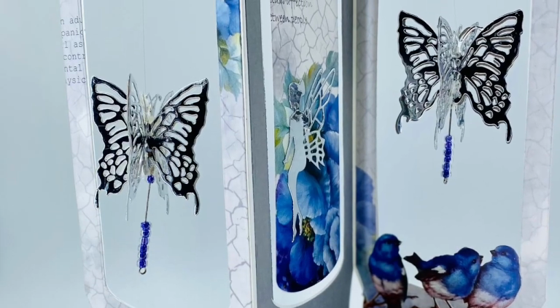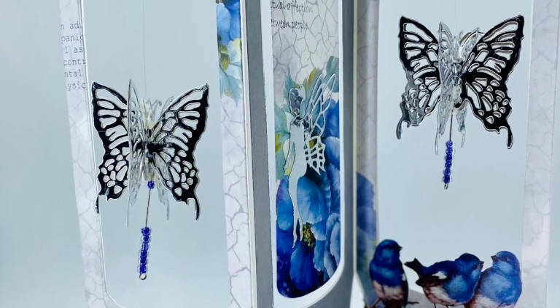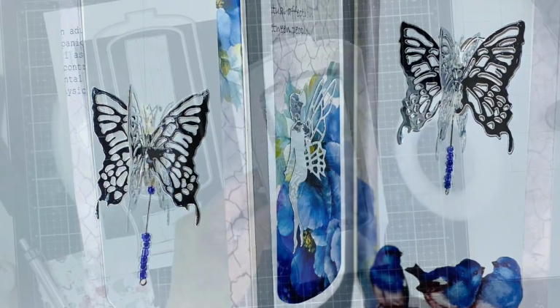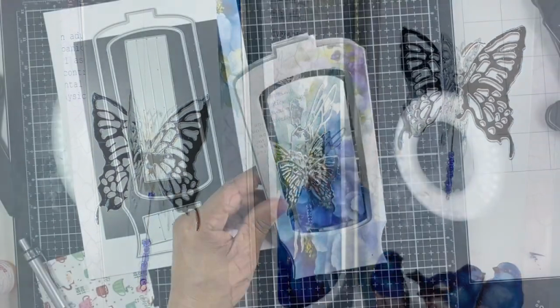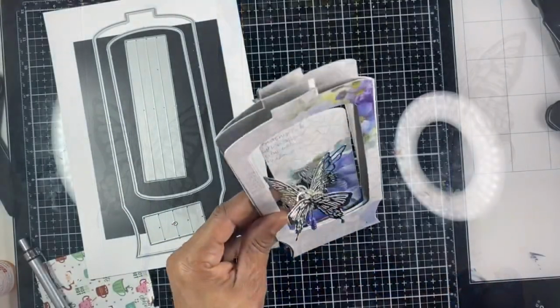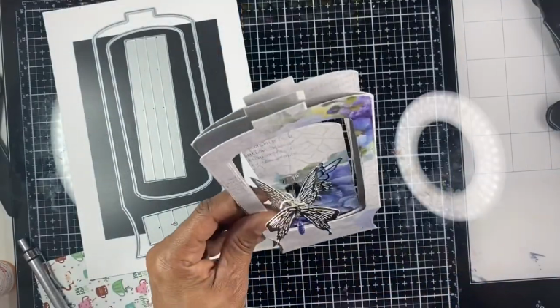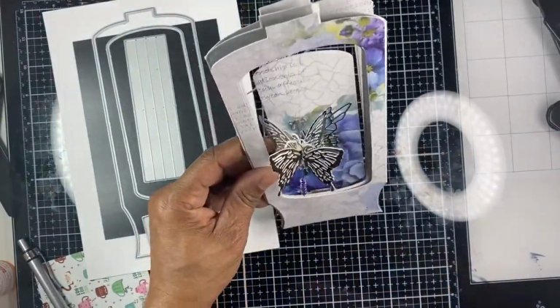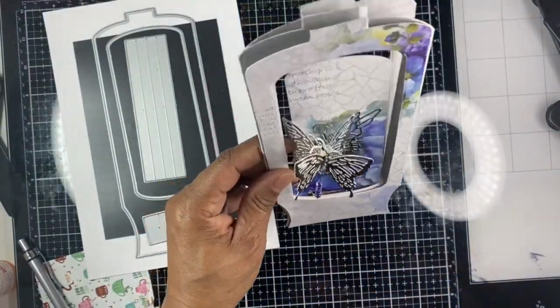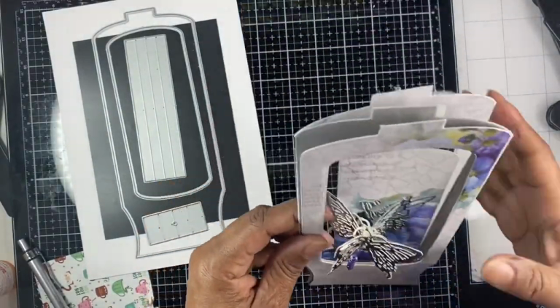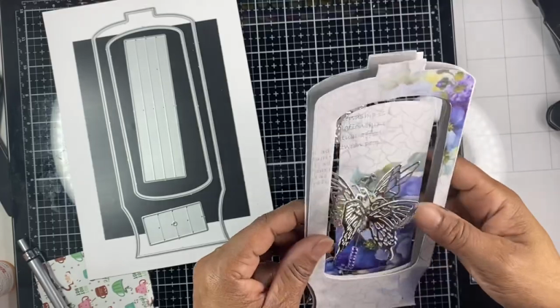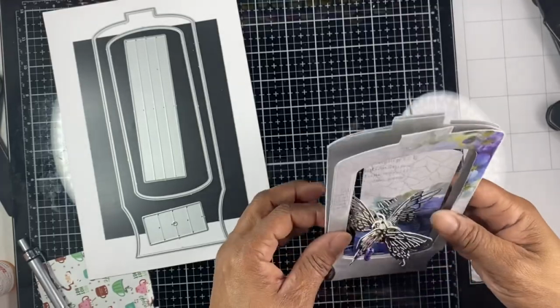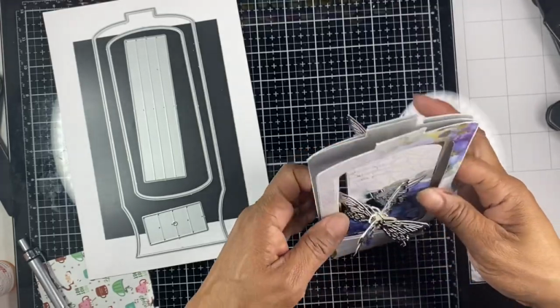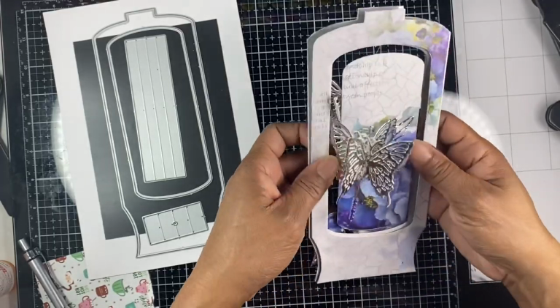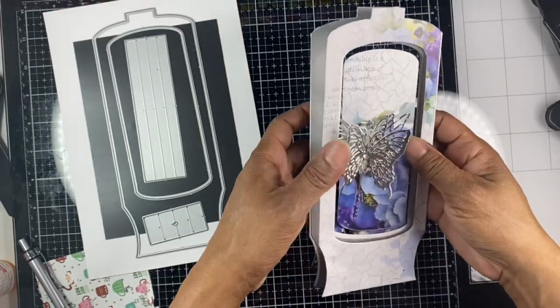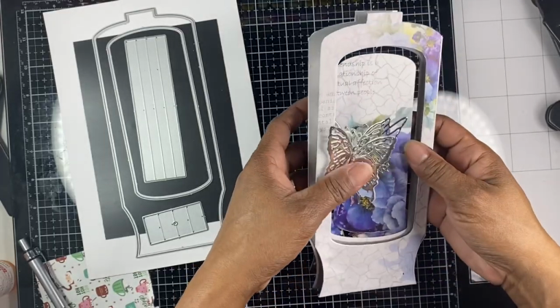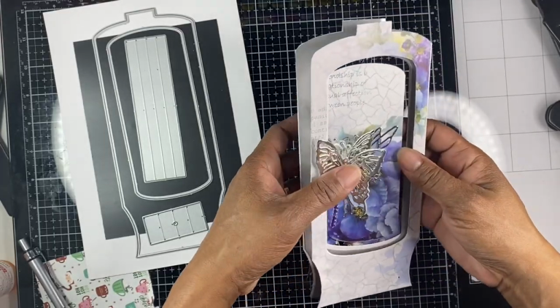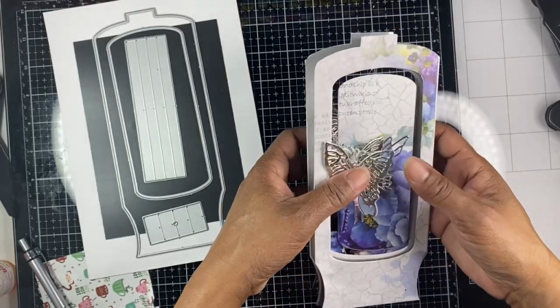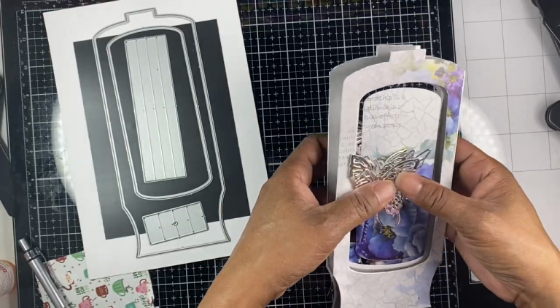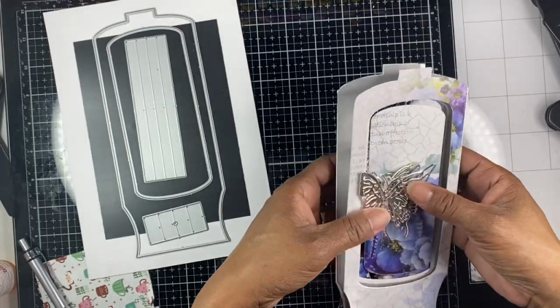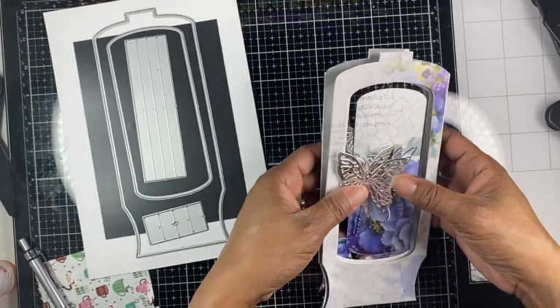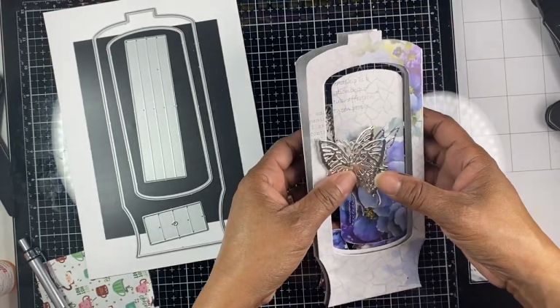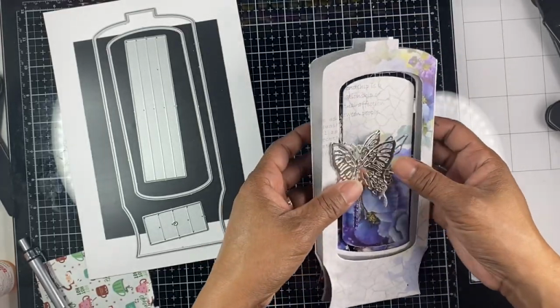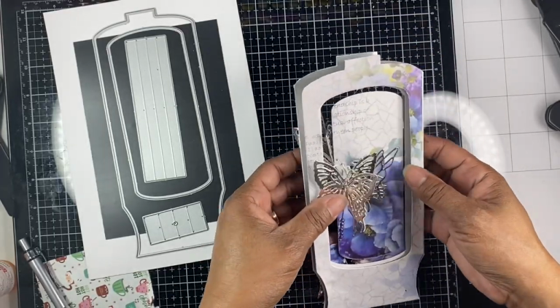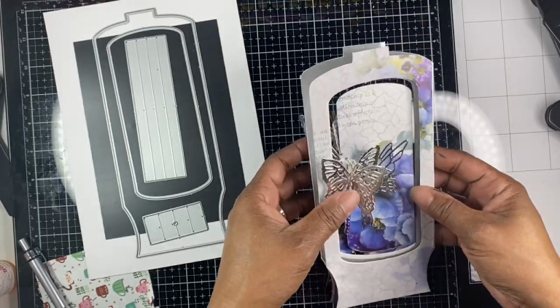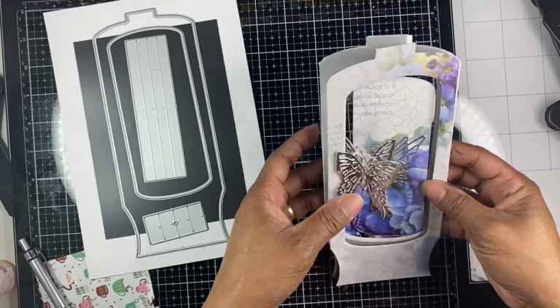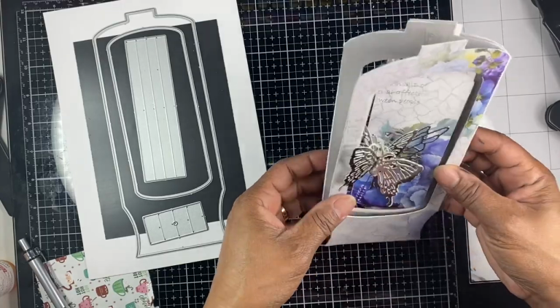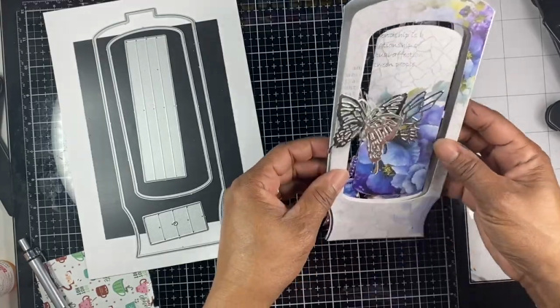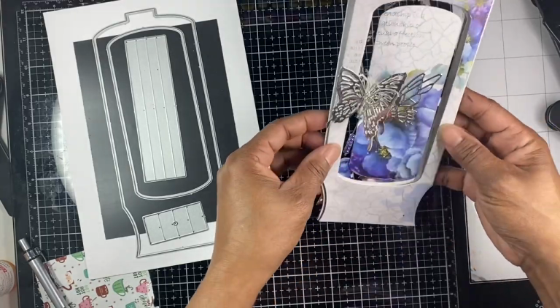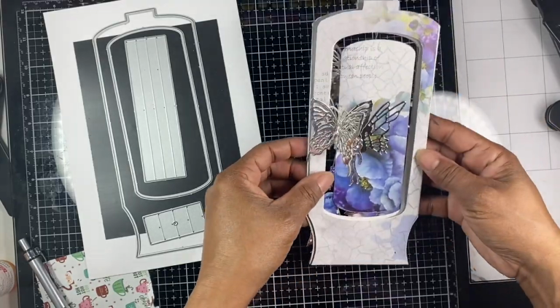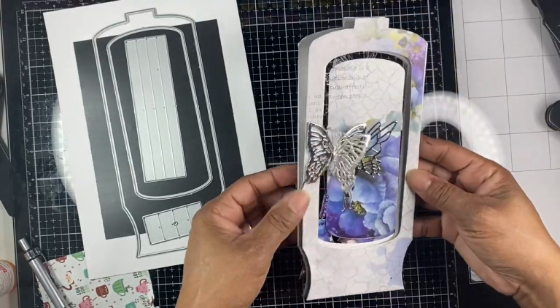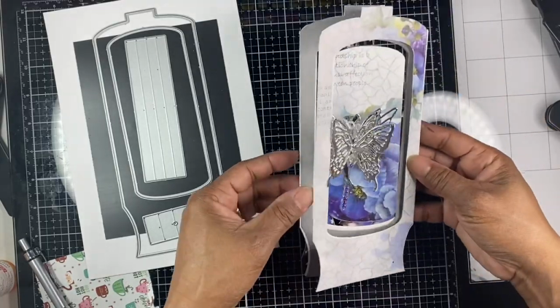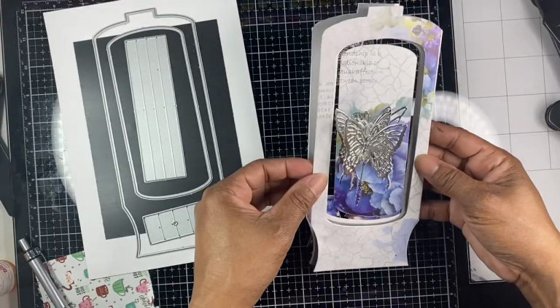Hello everyone, welcome back to my channel. Today I'm going to show everyone how I made this snow globe pop-up with spinner card, which is right here.